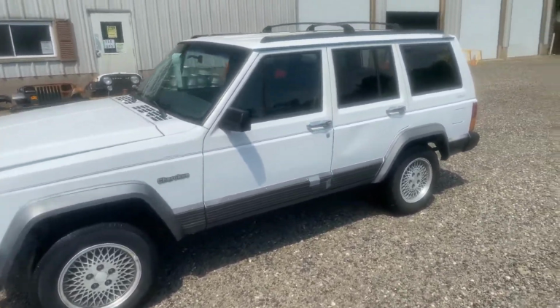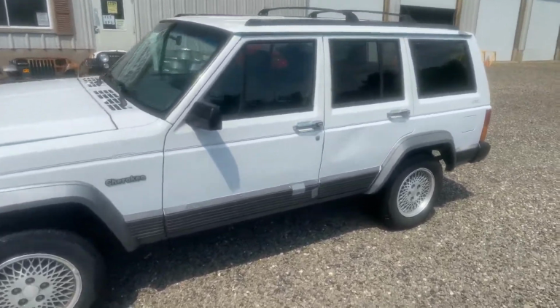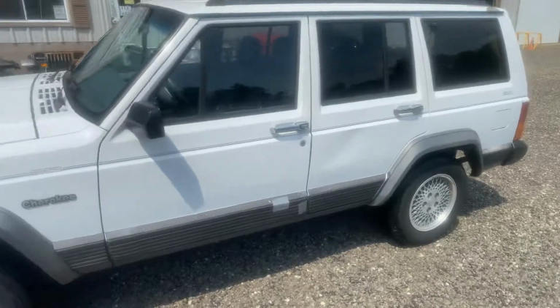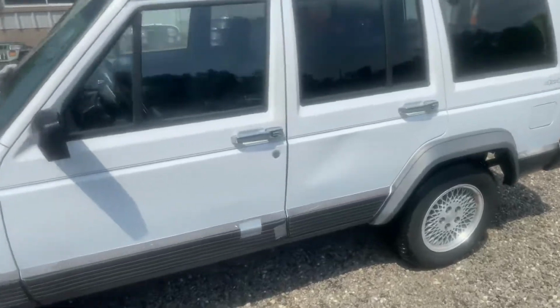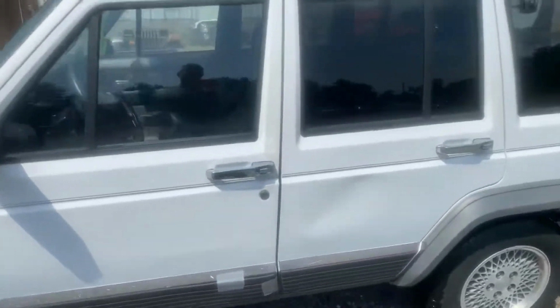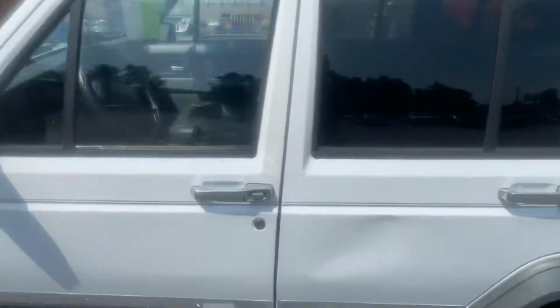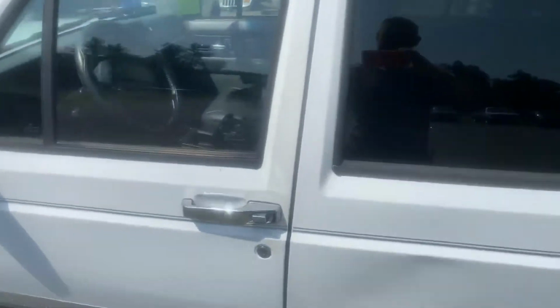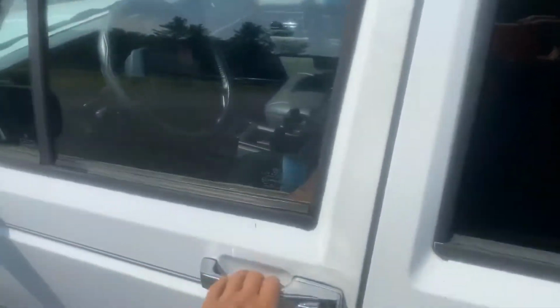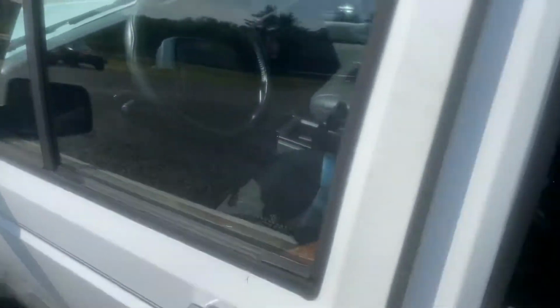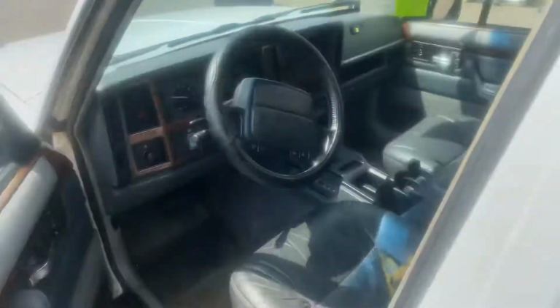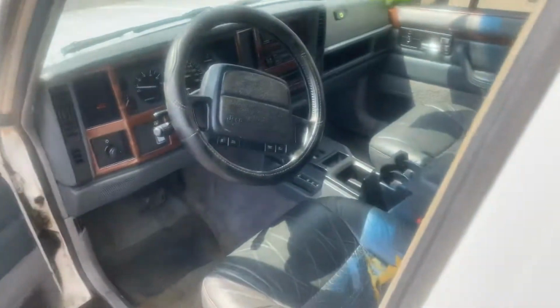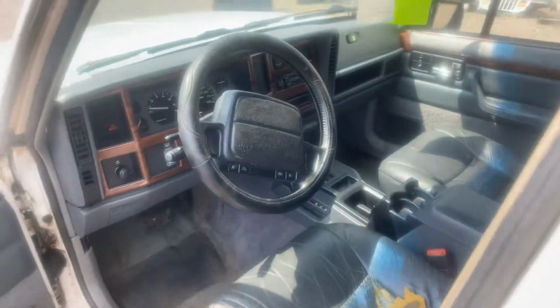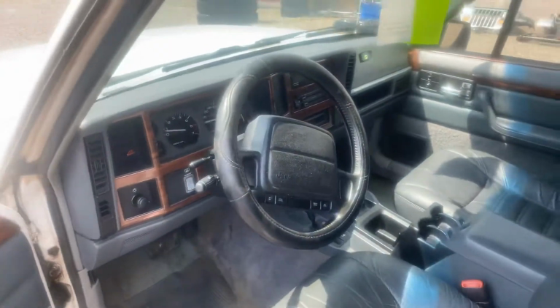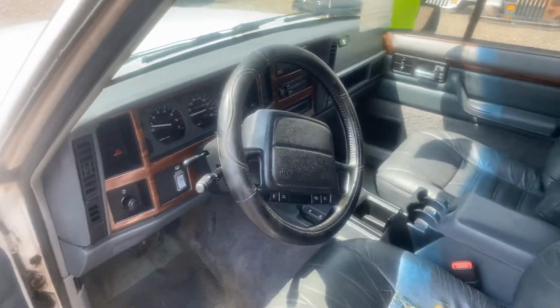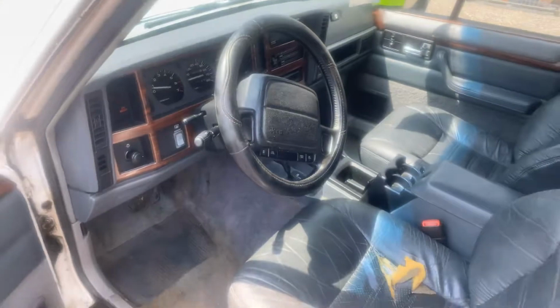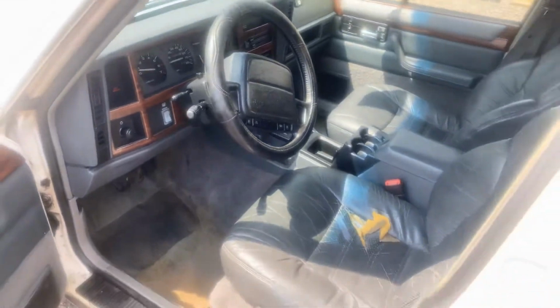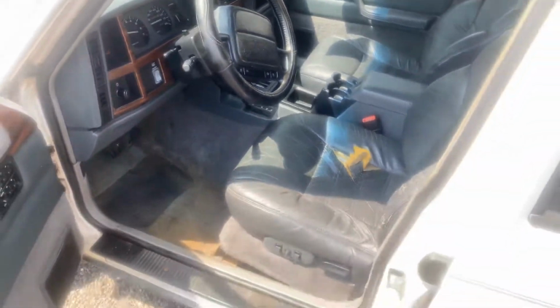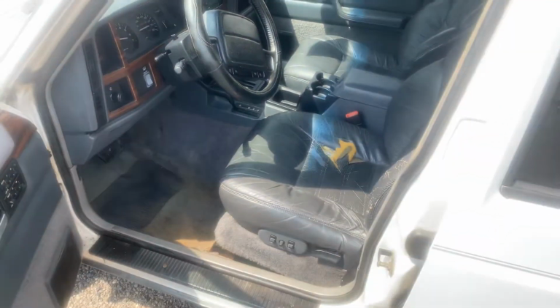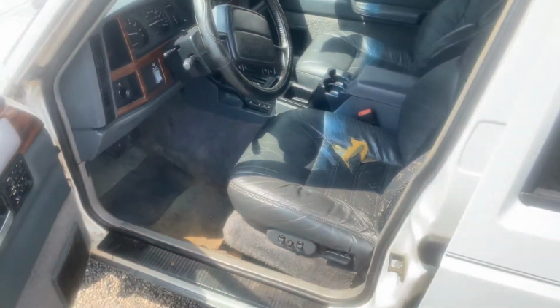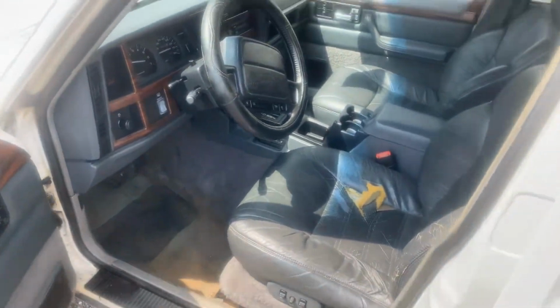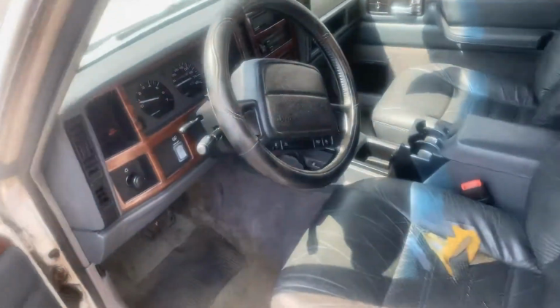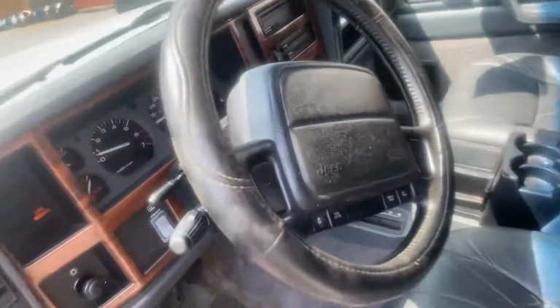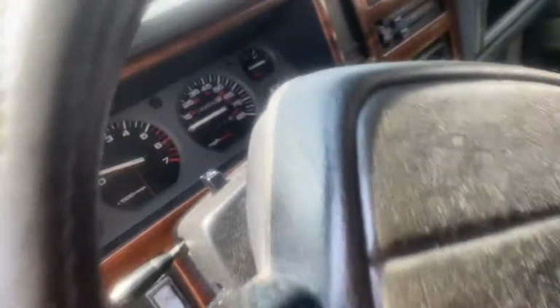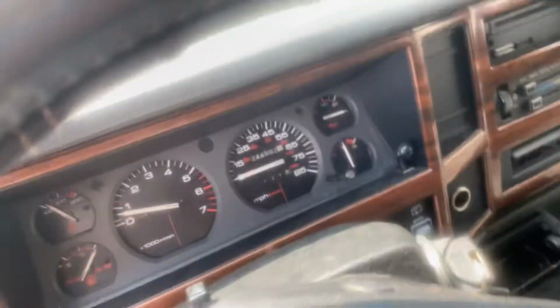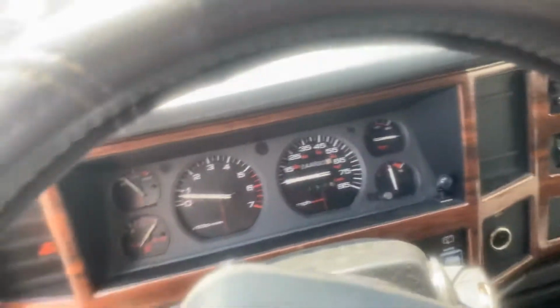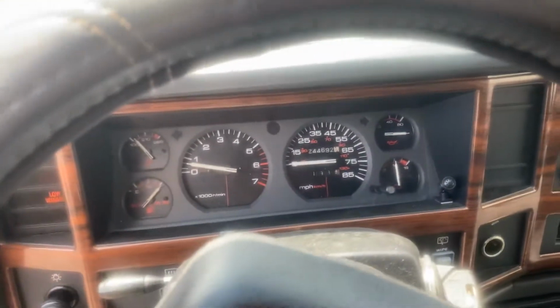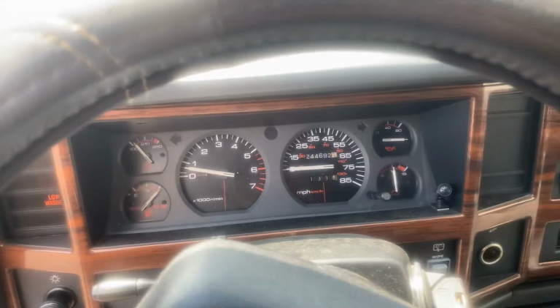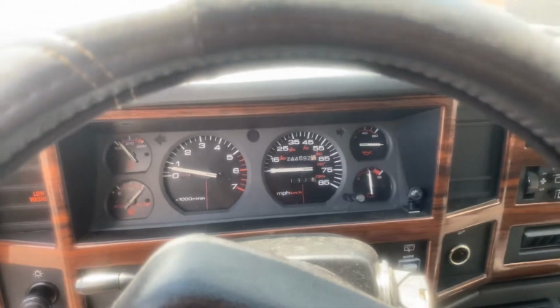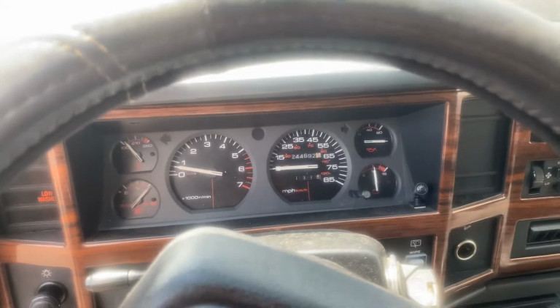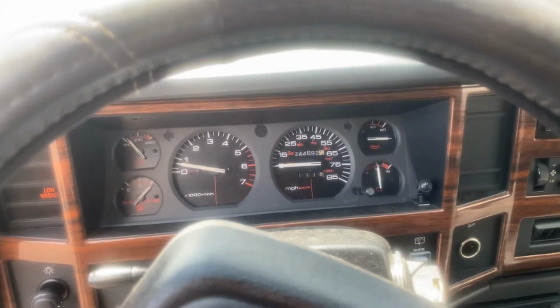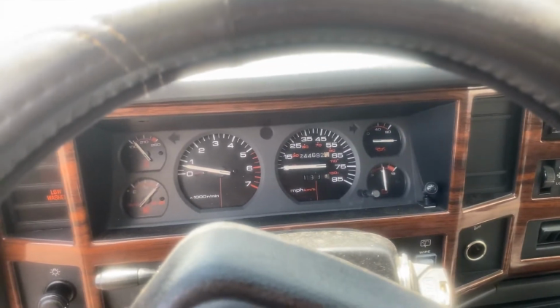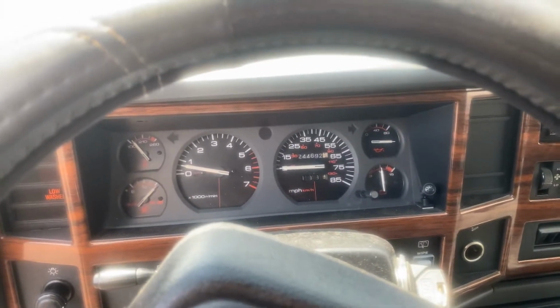It's got a lot of miles — I think it's 244, 244,000. It's hard to kill these 4.0 engines, though. They run good.